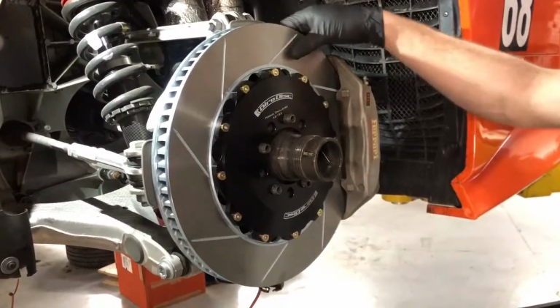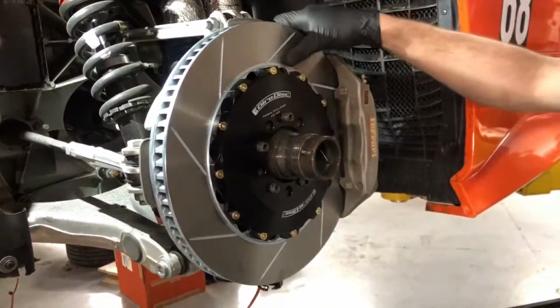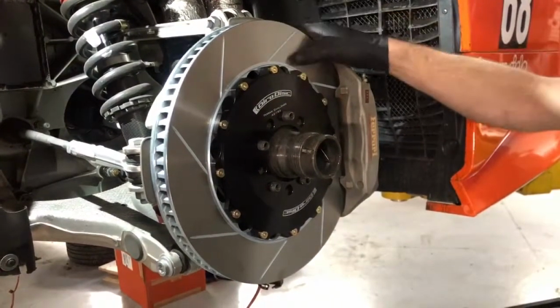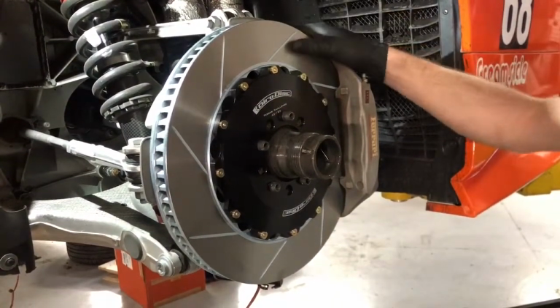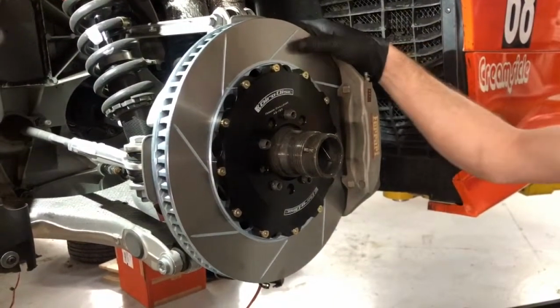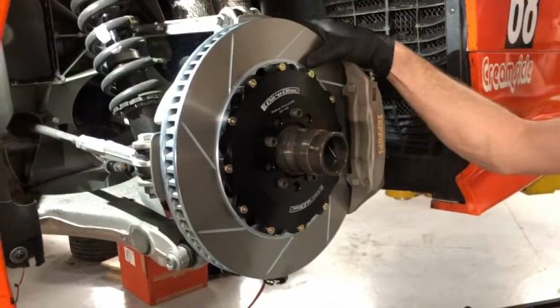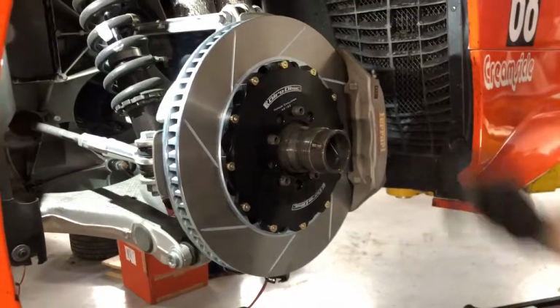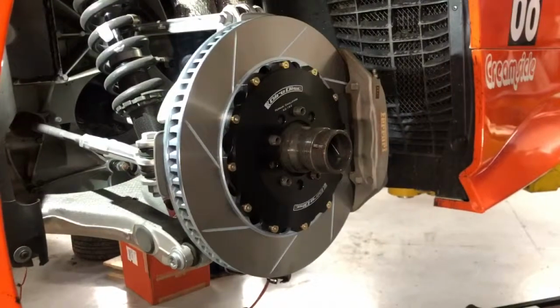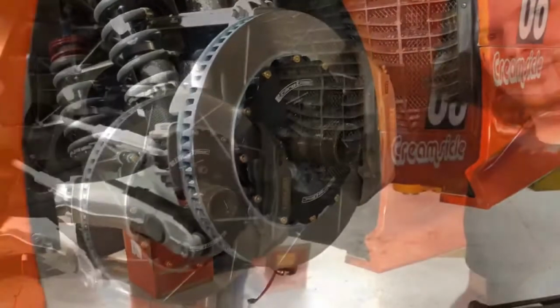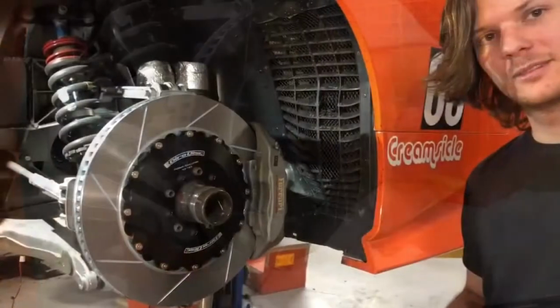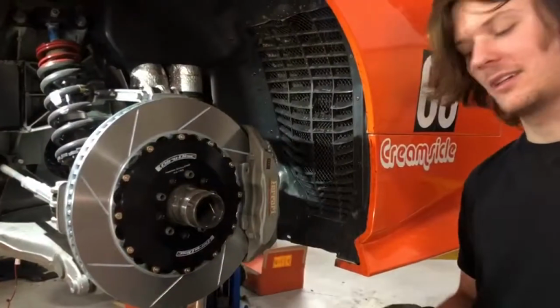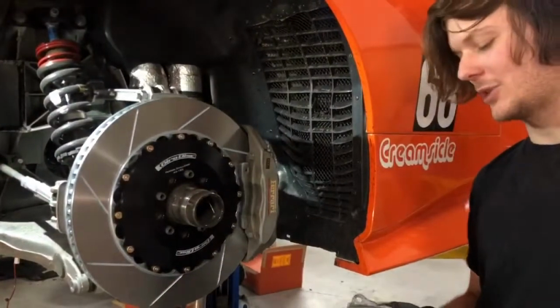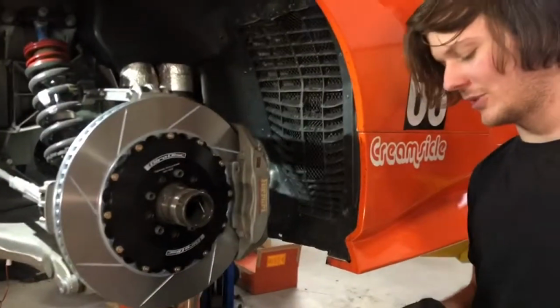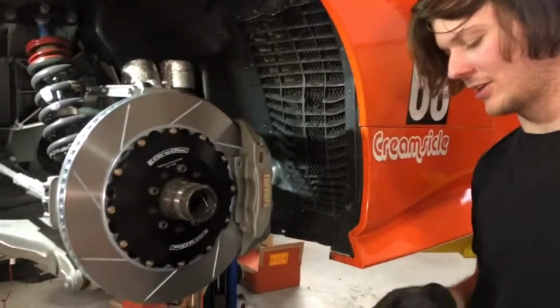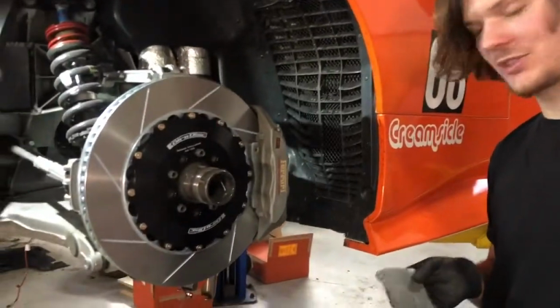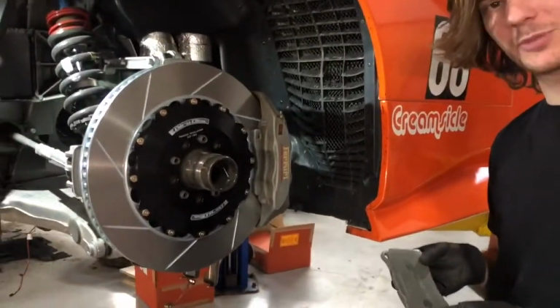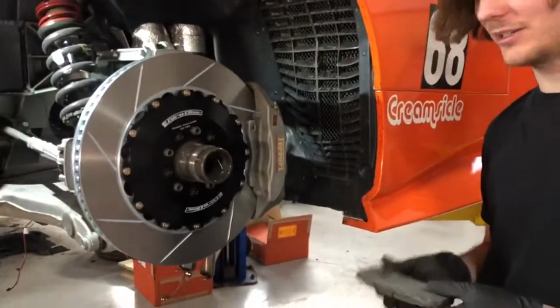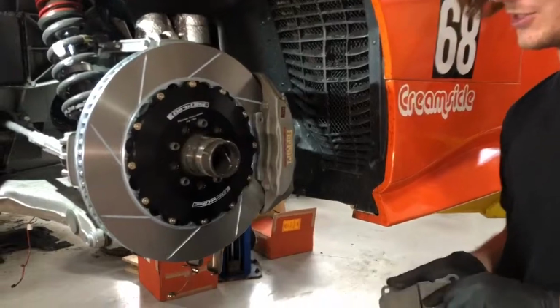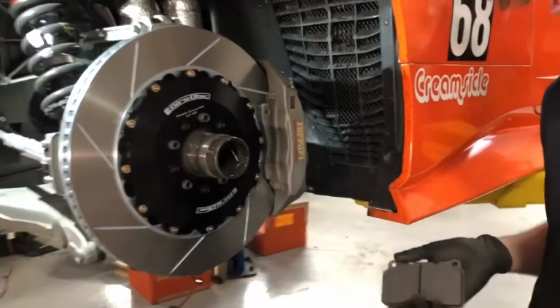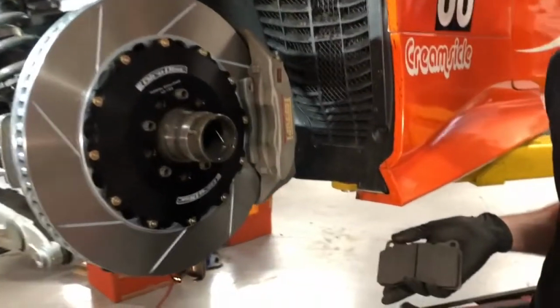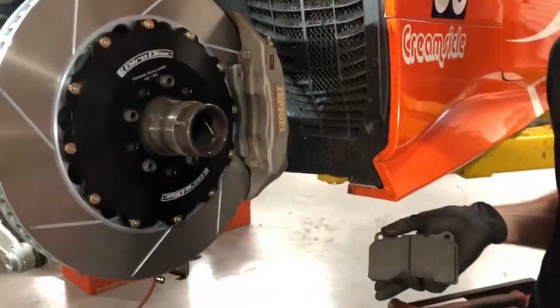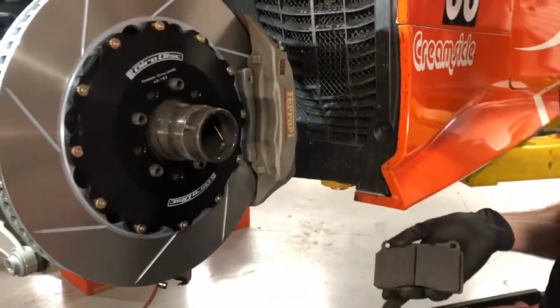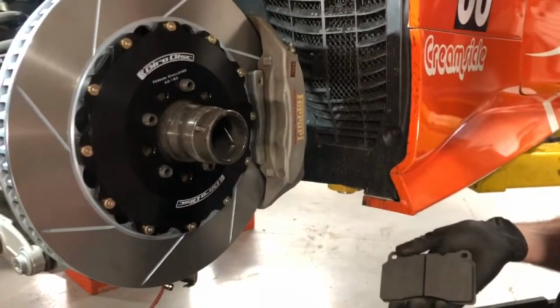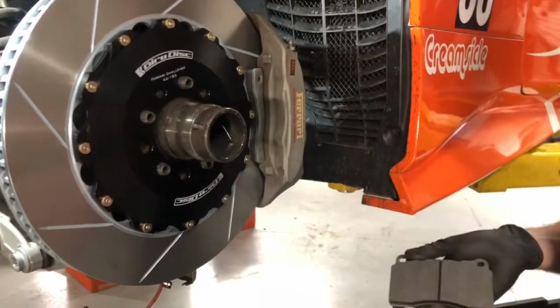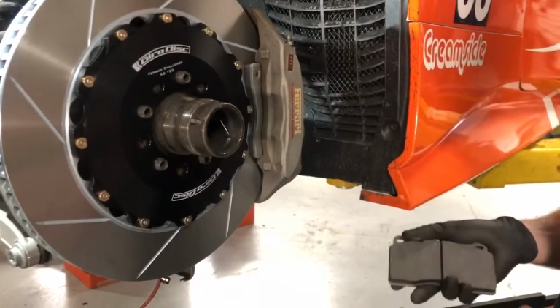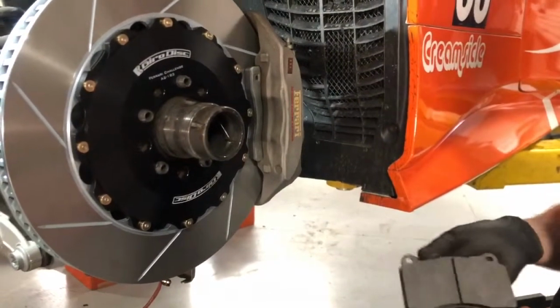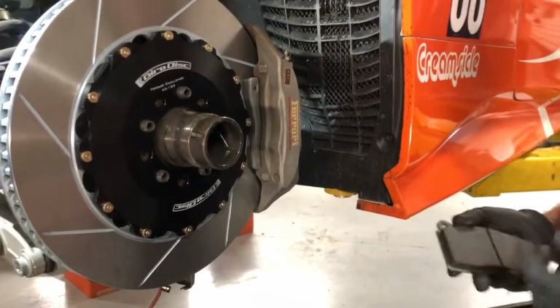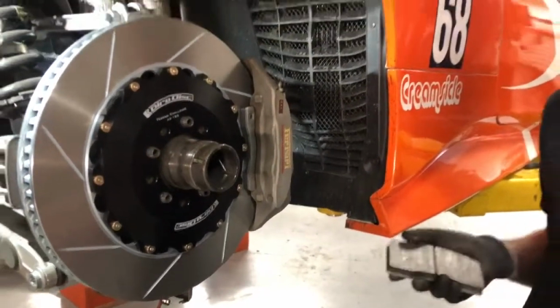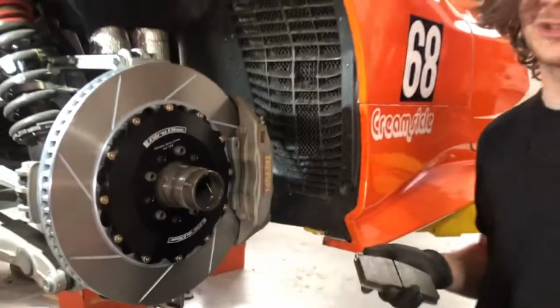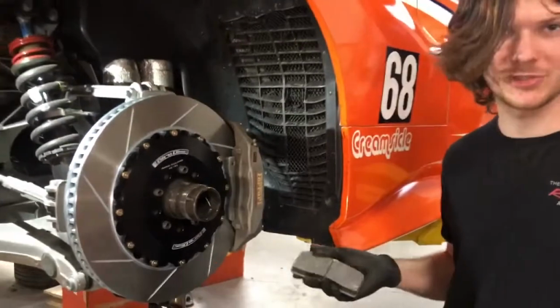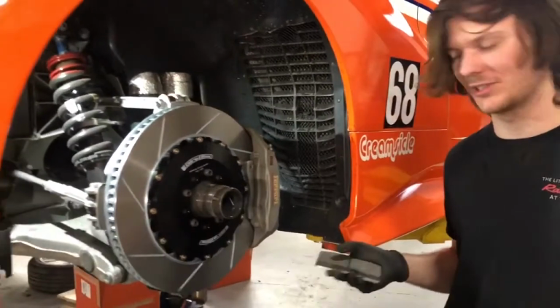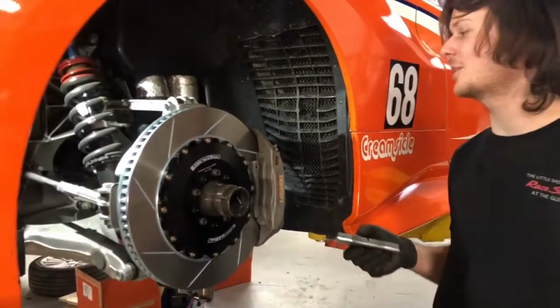The ring may last a season or two seasons depending on how much you drive. We went with a Robustus race pad — it's a different compound than what you would use on the carbon ceramic rotor, but it's still a very high performance, race-oriented compound.